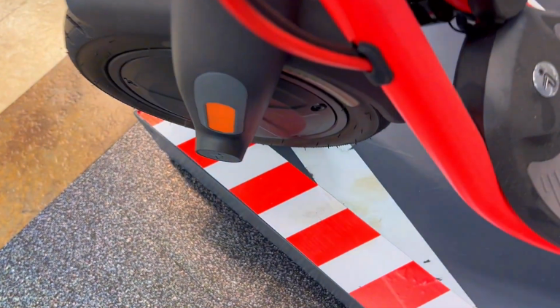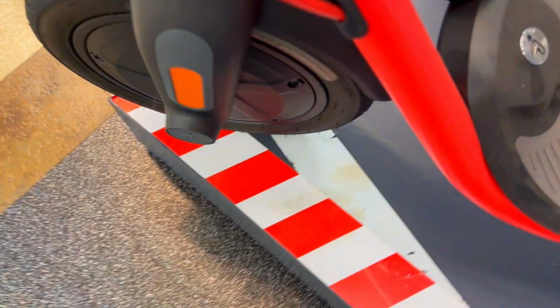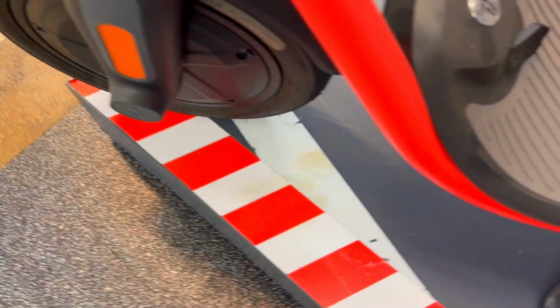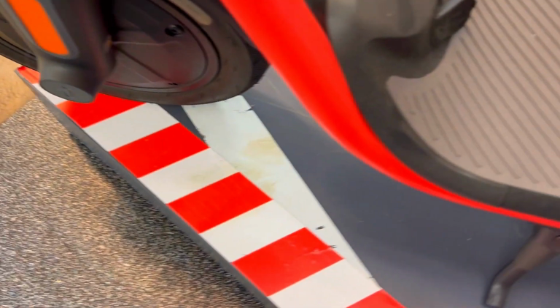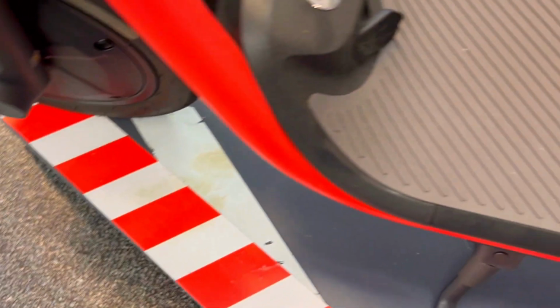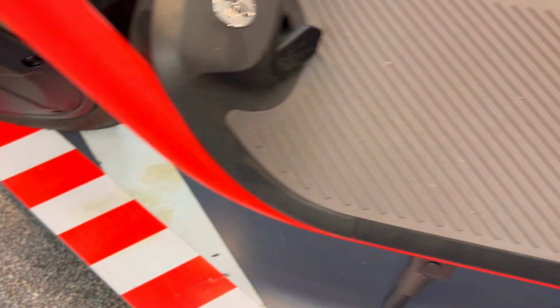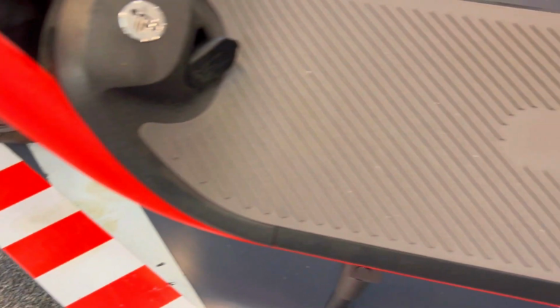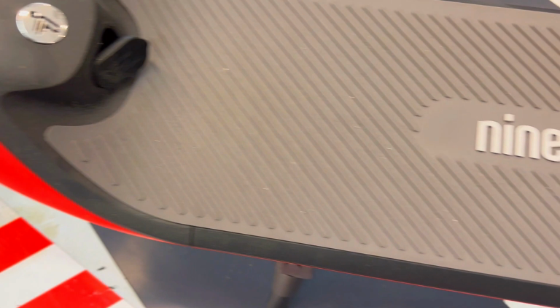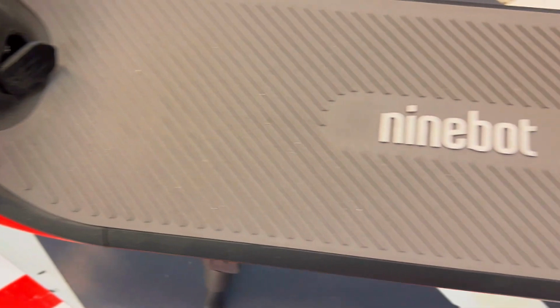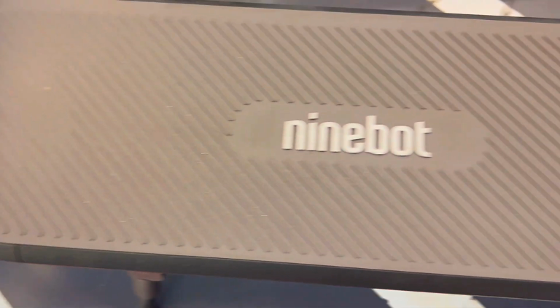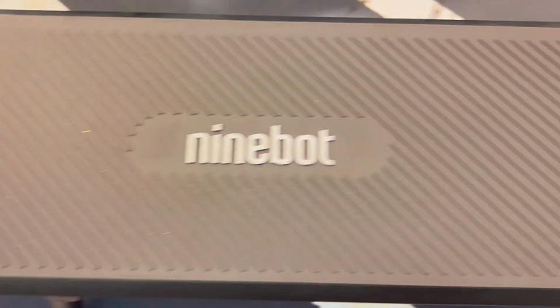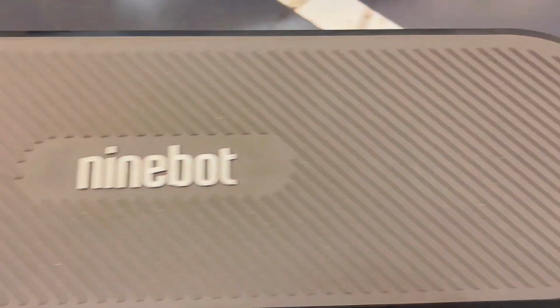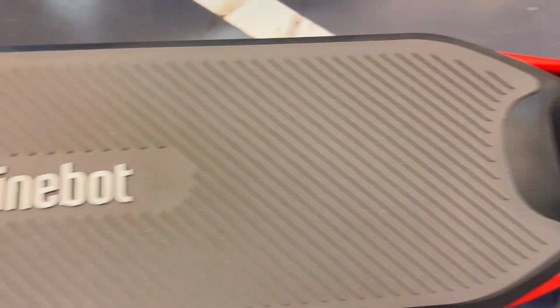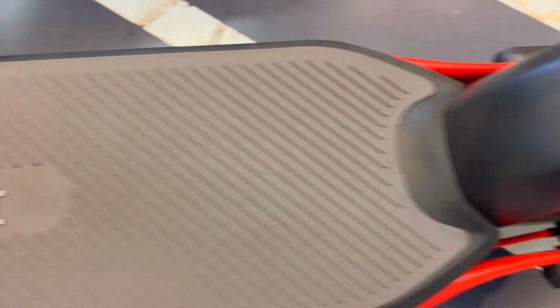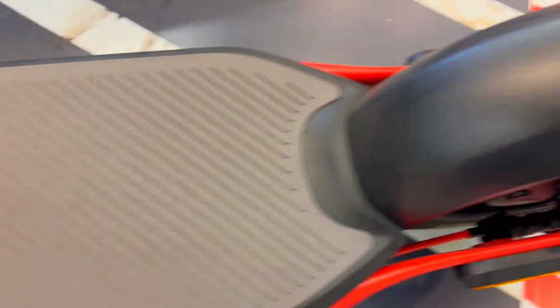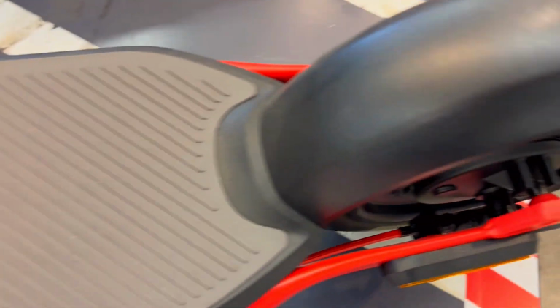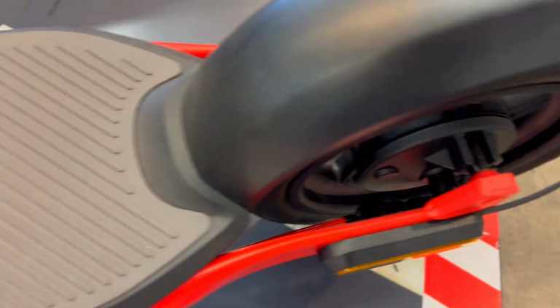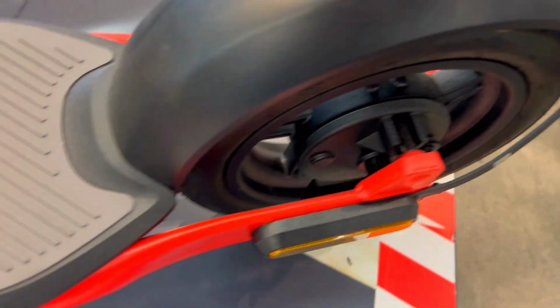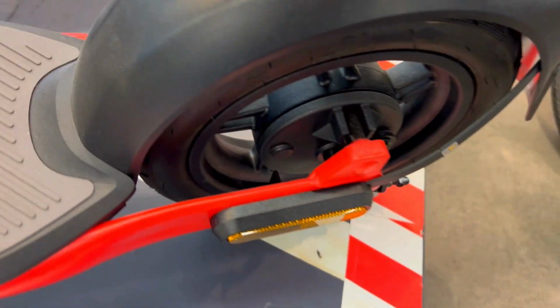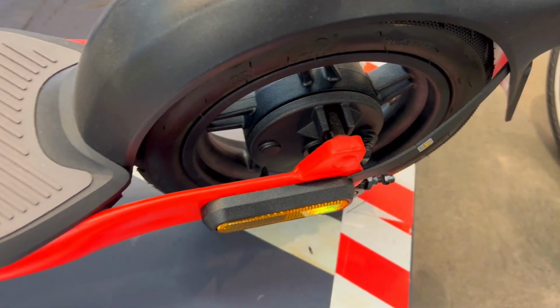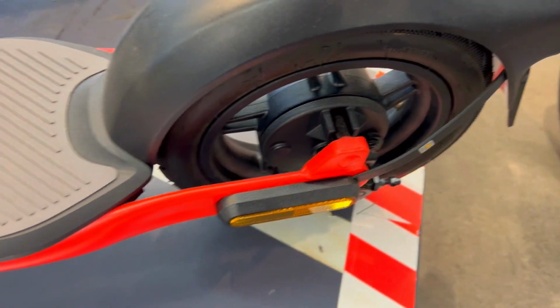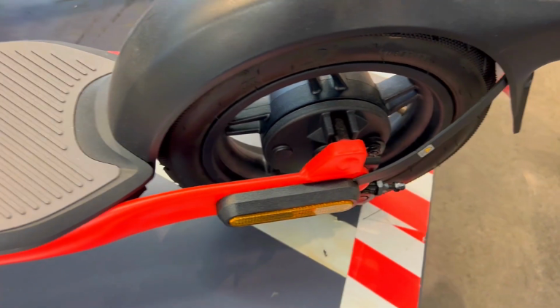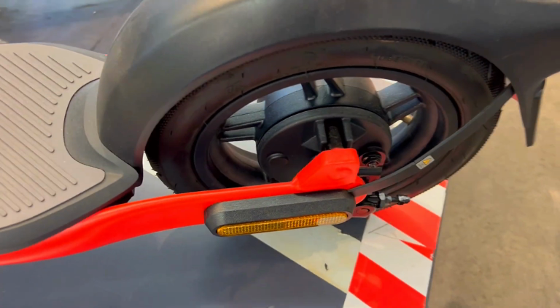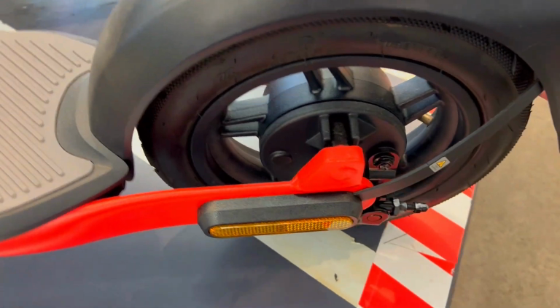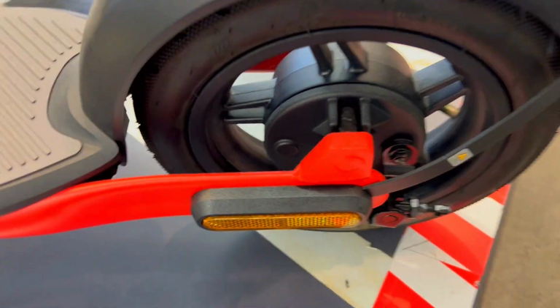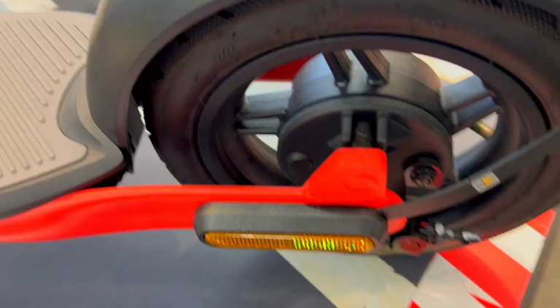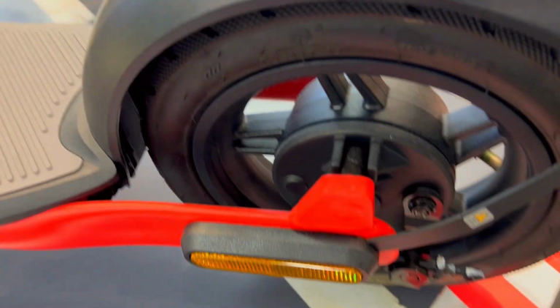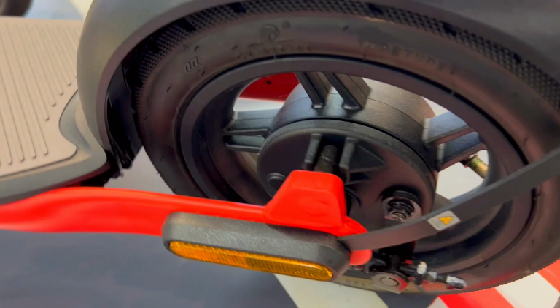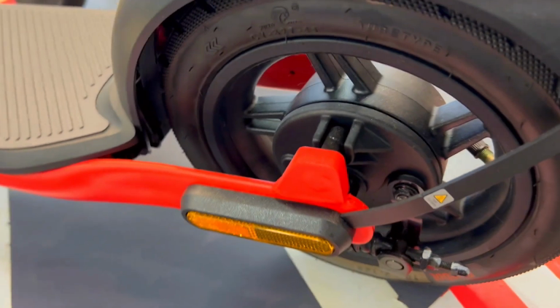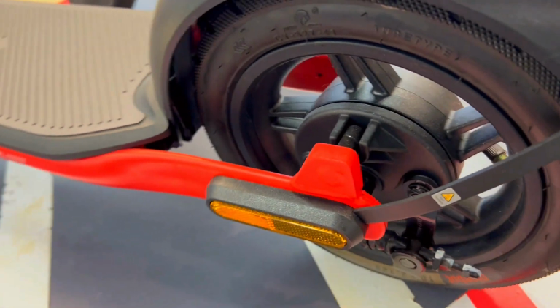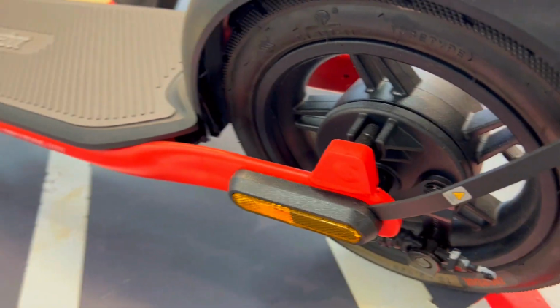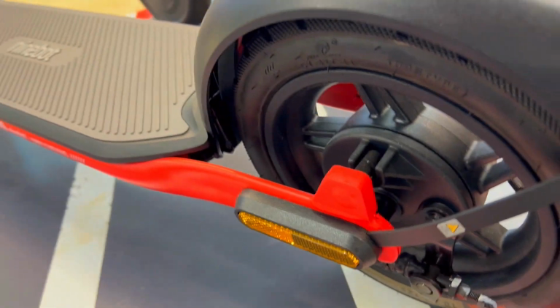Every ride is not just smooth, but stylish. It's not just a commute, but a confident, stylish statement on two wheels.